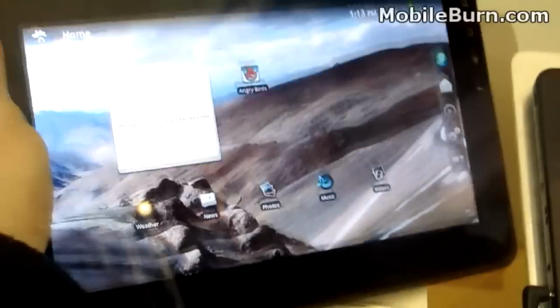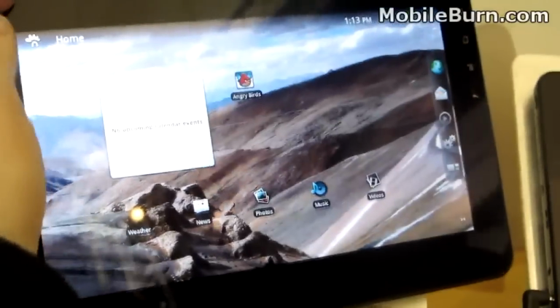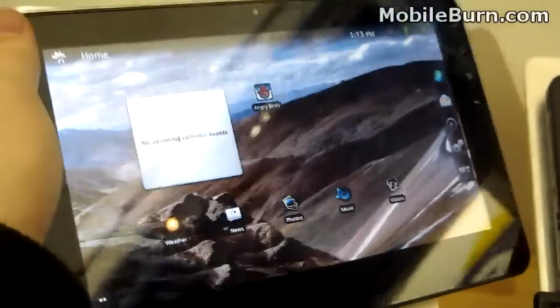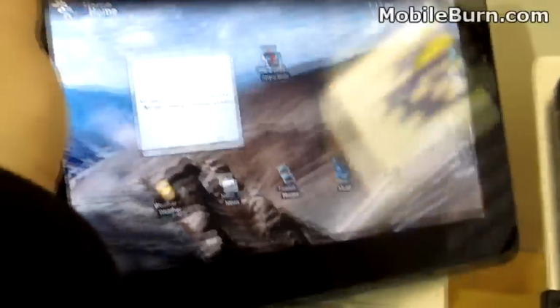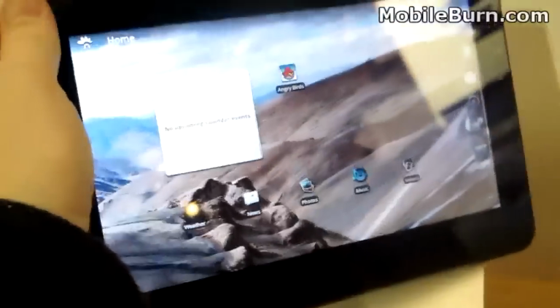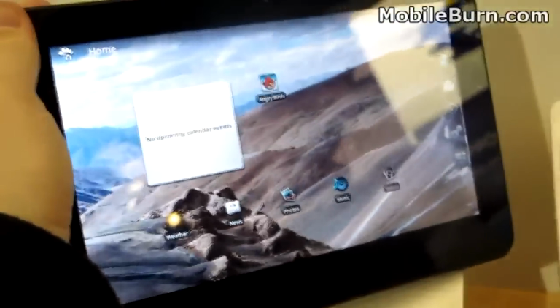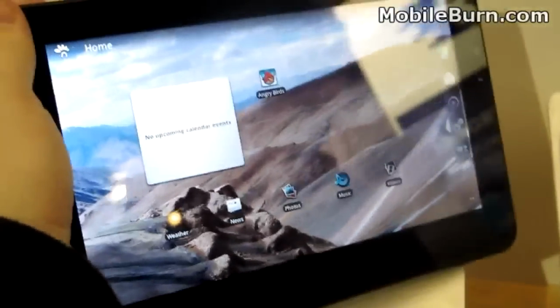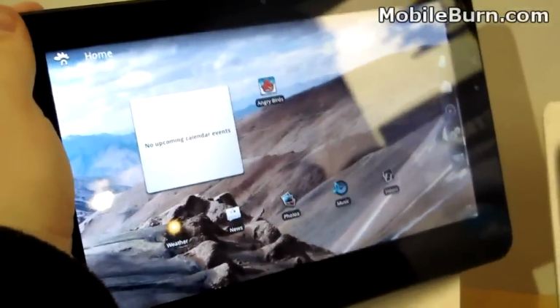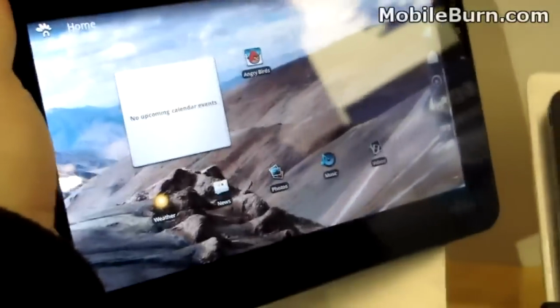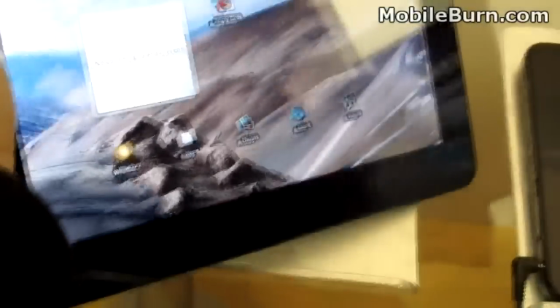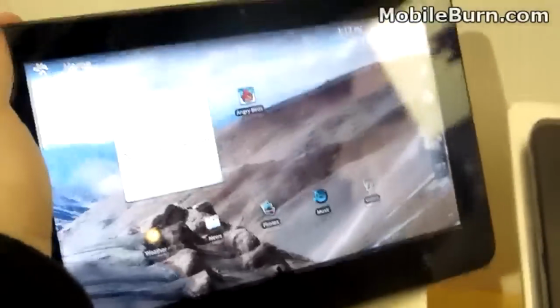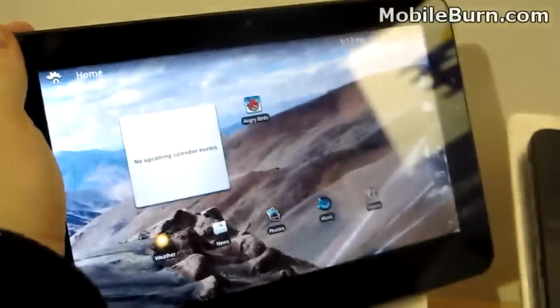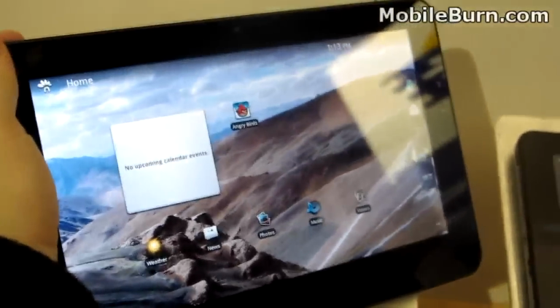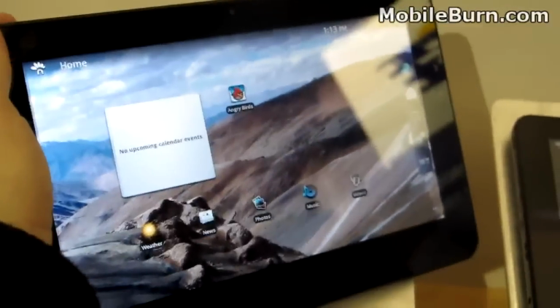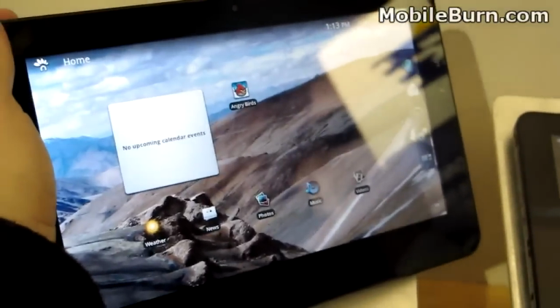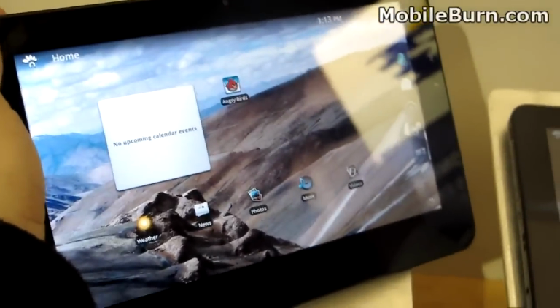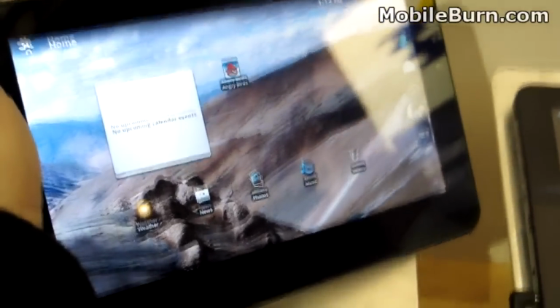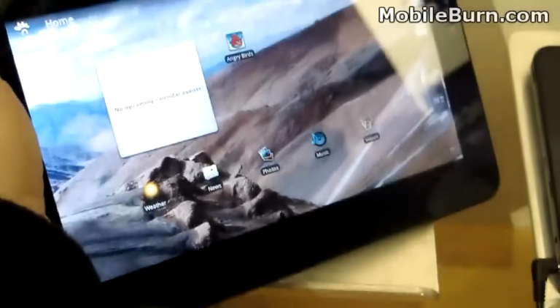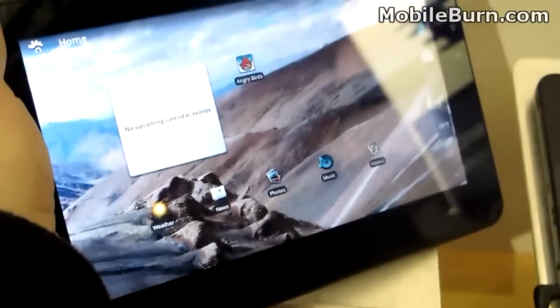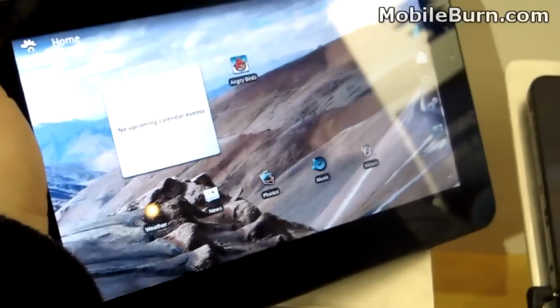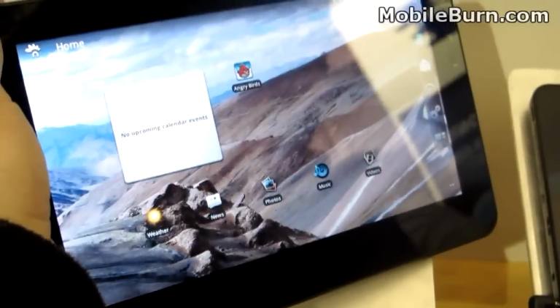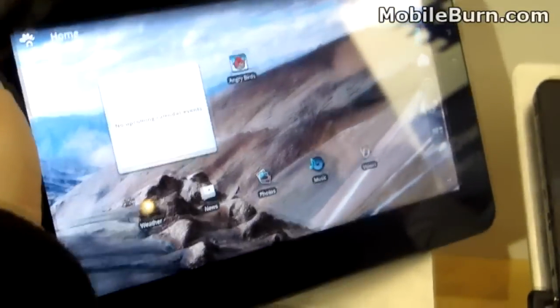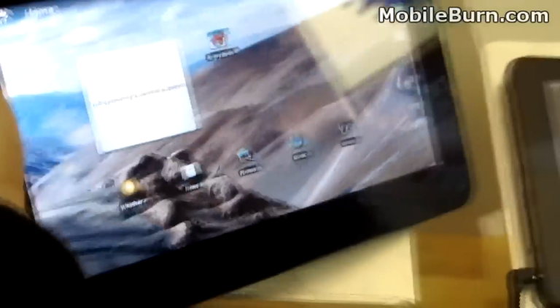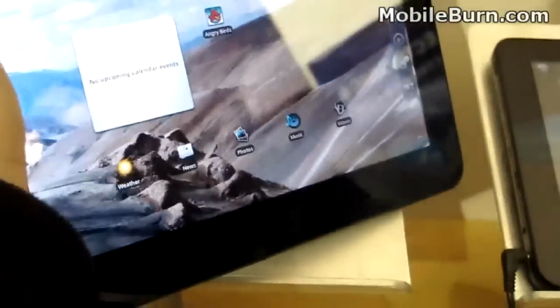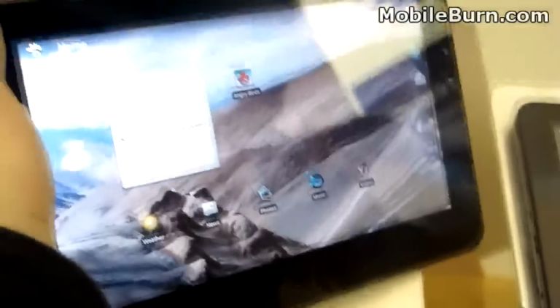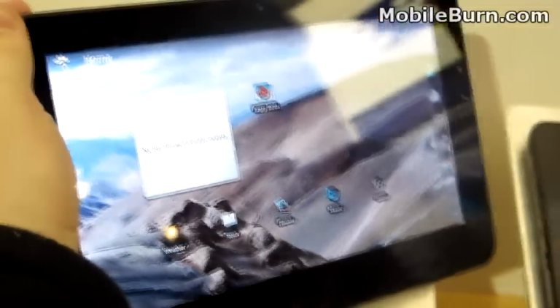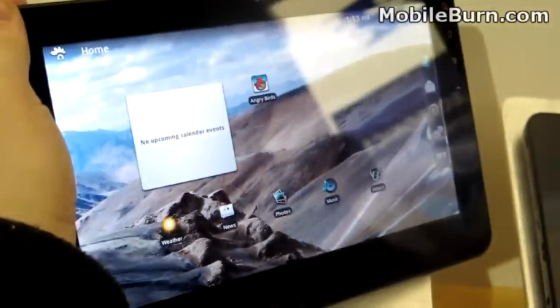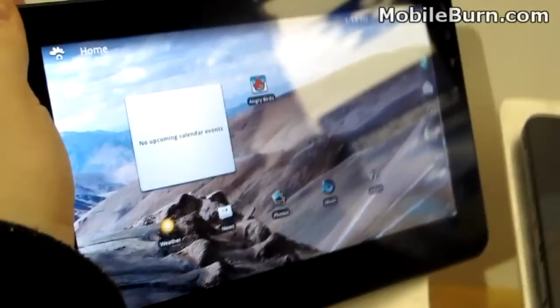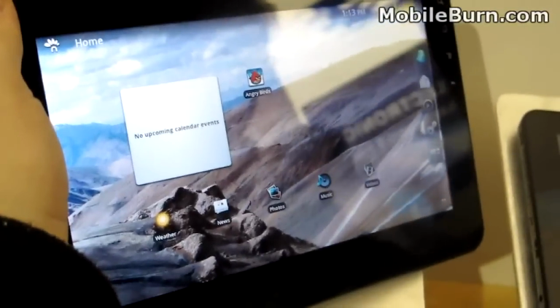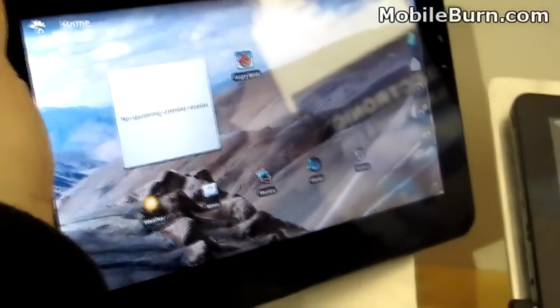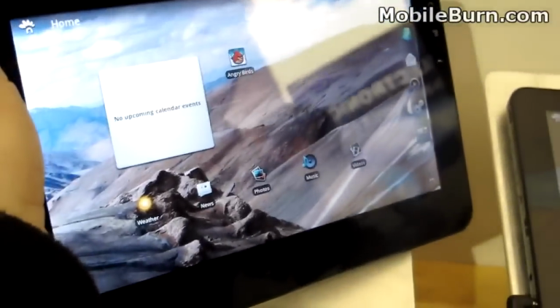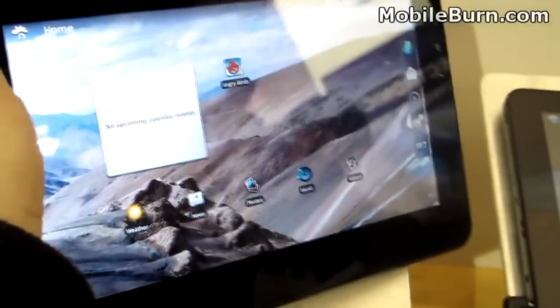It's got 512 megabytes of RAM, 512 ROM, and it connects to Wi-Fi 802.11 B/G networks. It also has Bluetooth 2.1 plus EDR and optional 3G connectivity for this device.